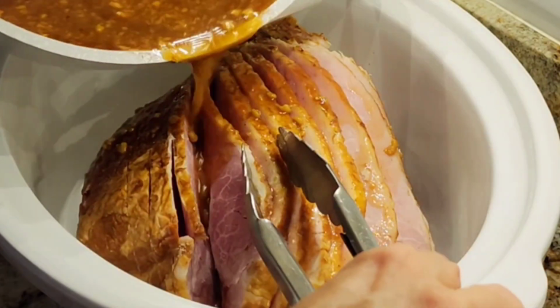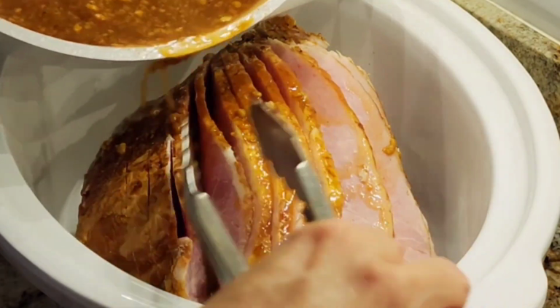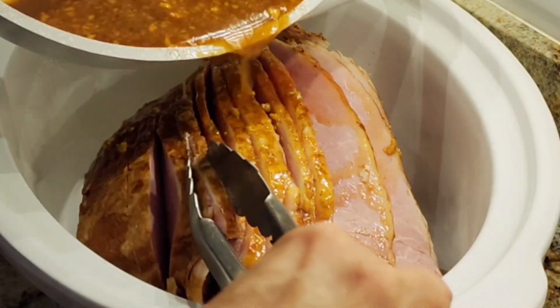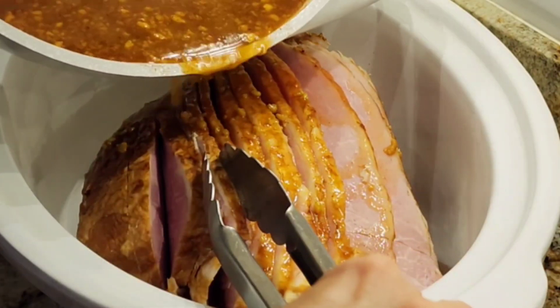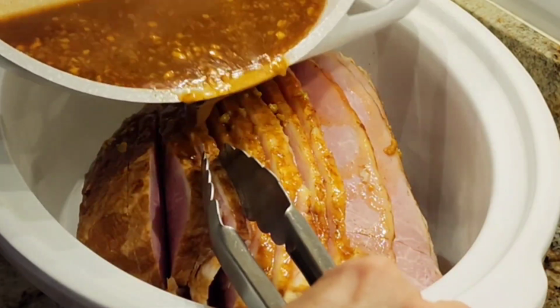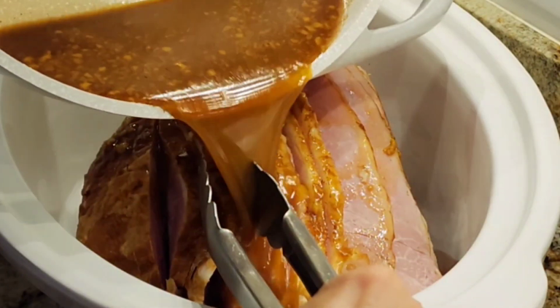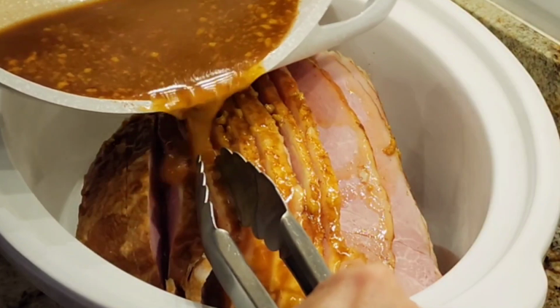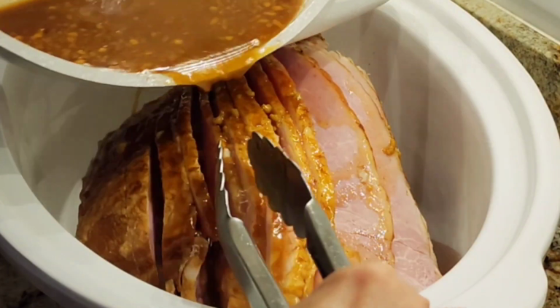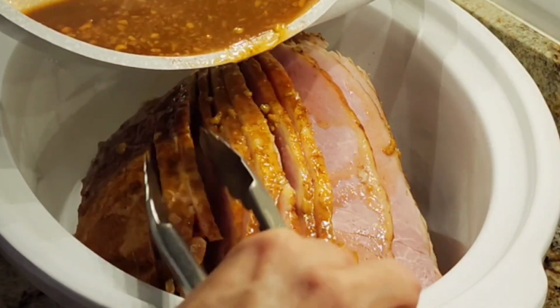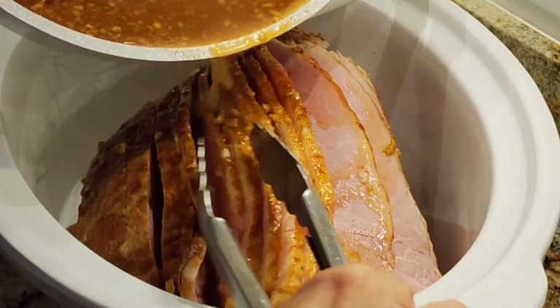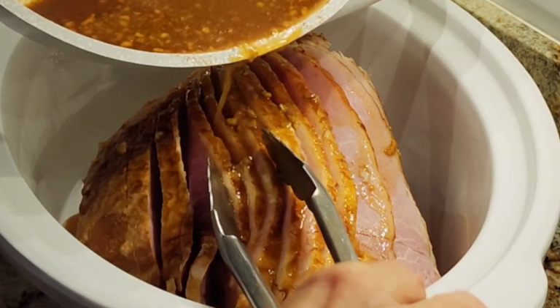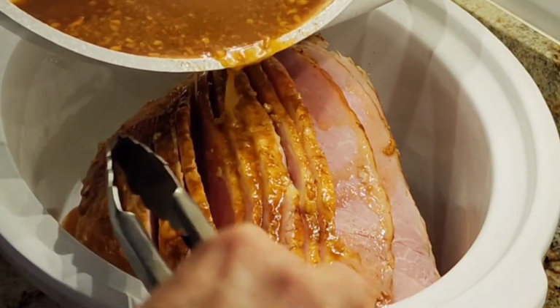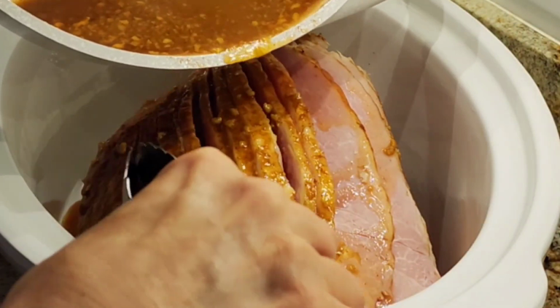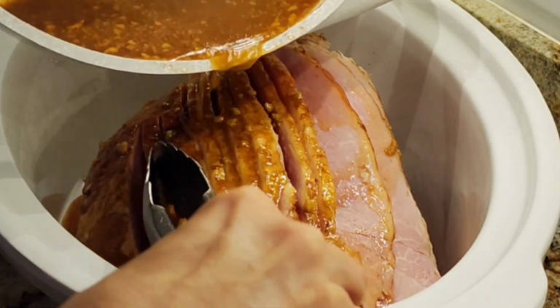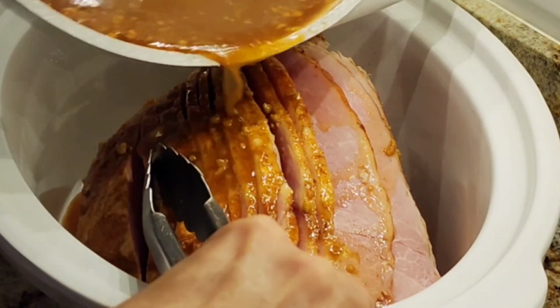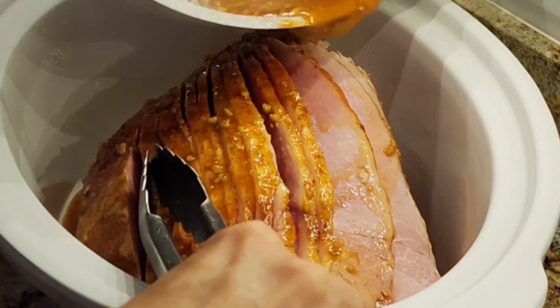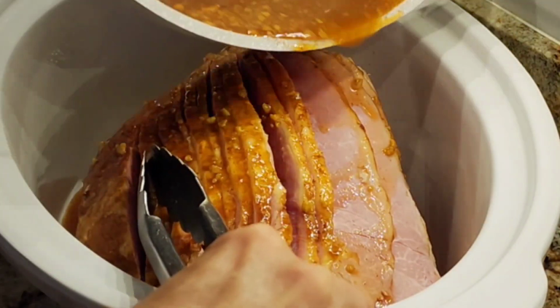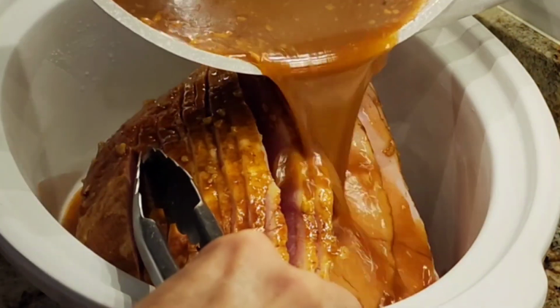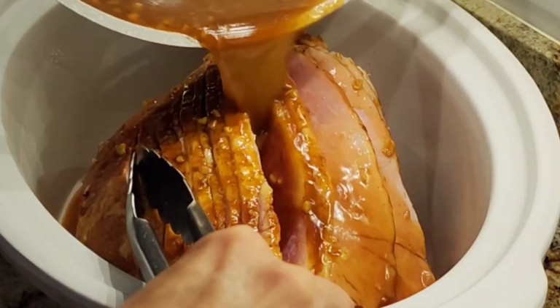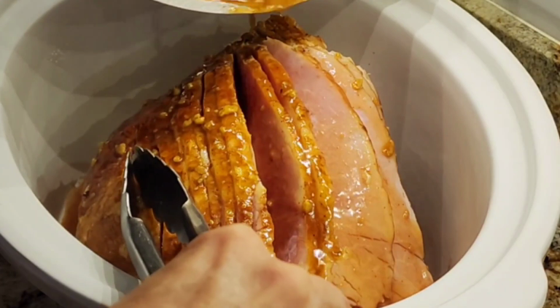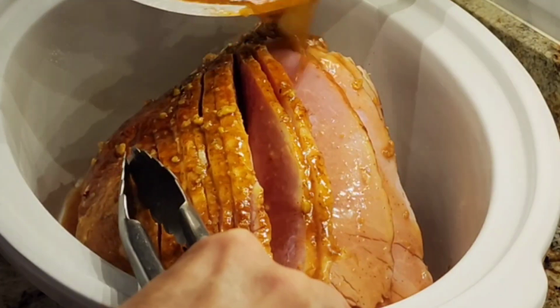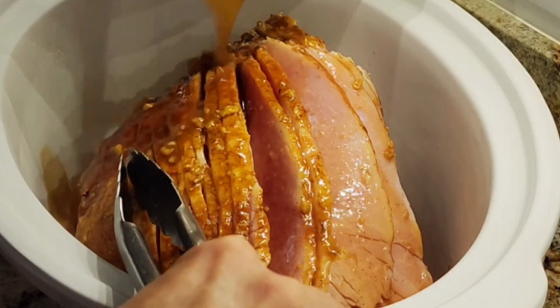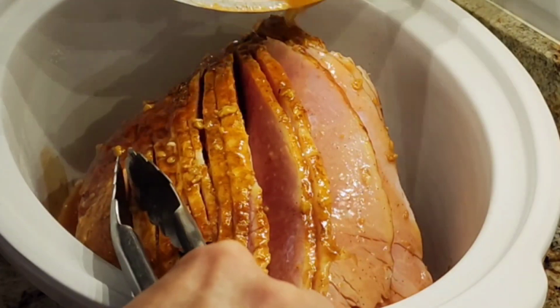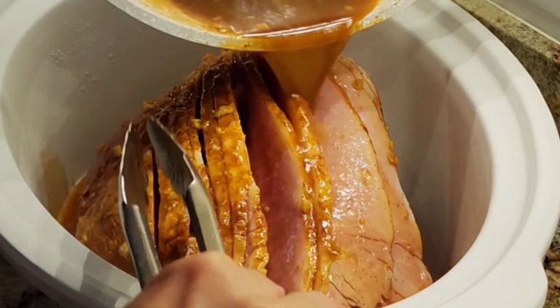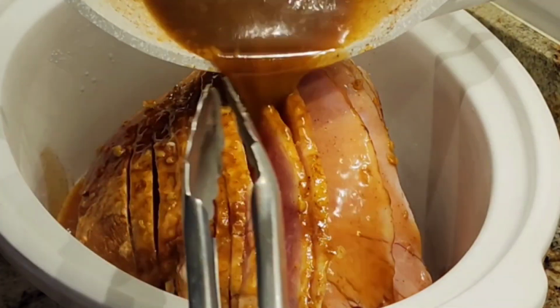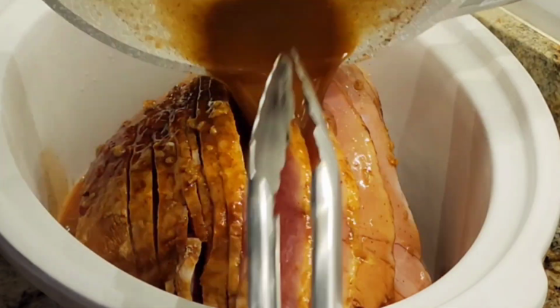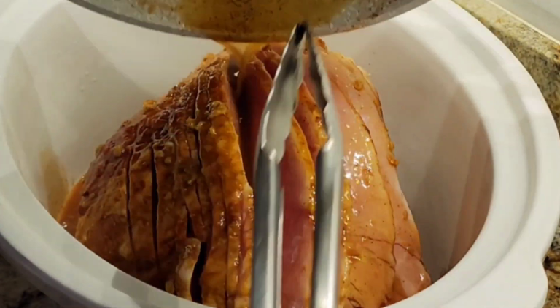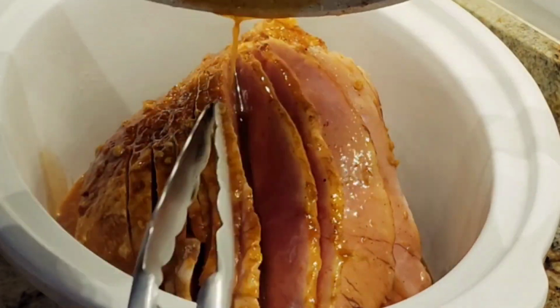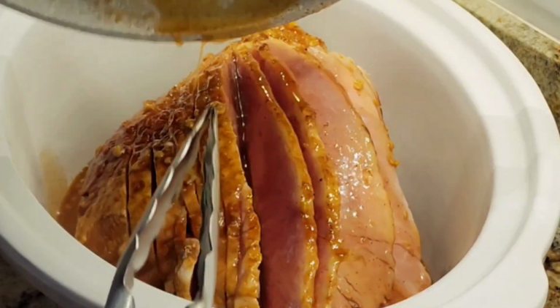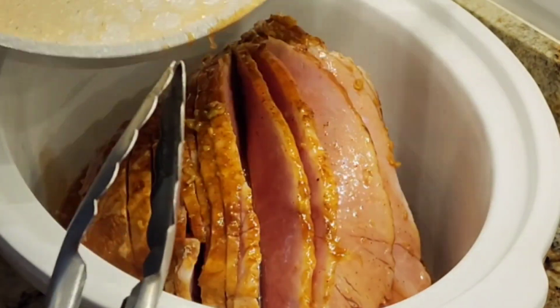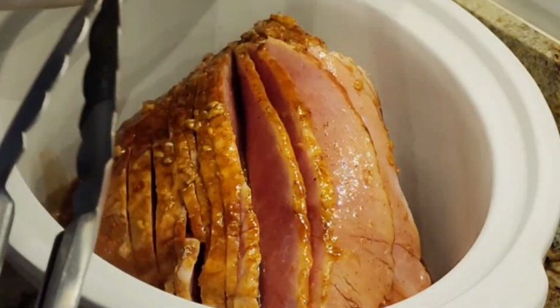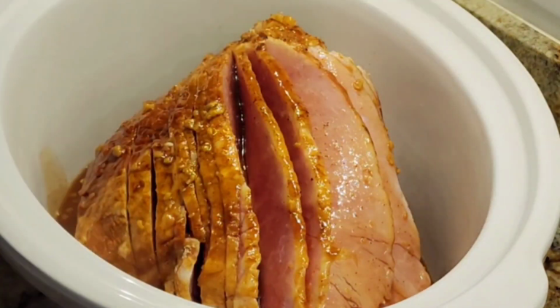I let my glaze cool down for about five minutes just so that it wasn't boiling. So I'm just pouring all this in here. Look at this — nice. And that's it.